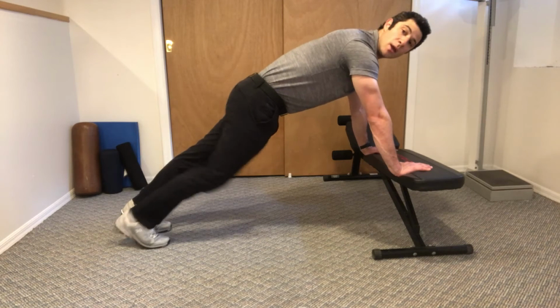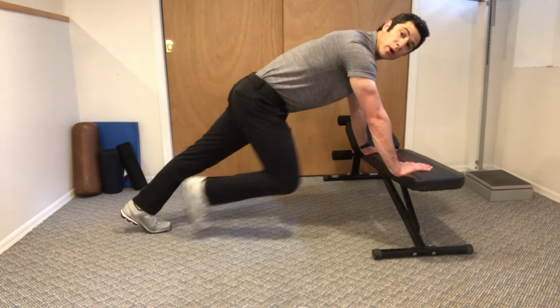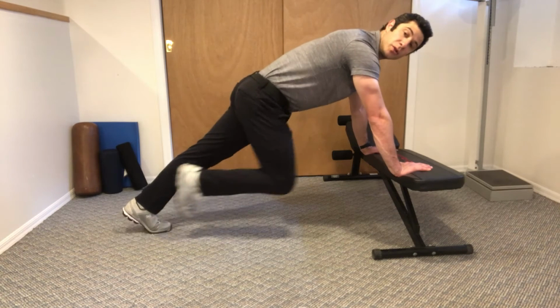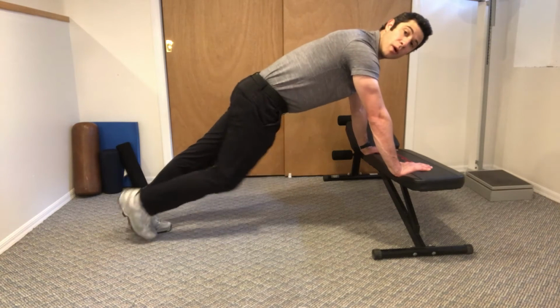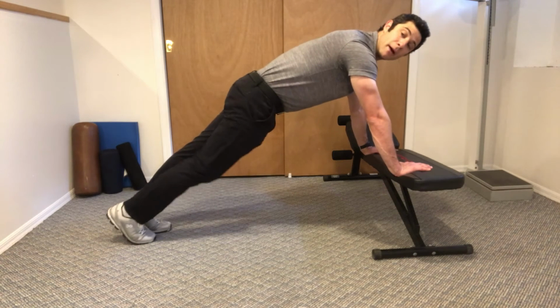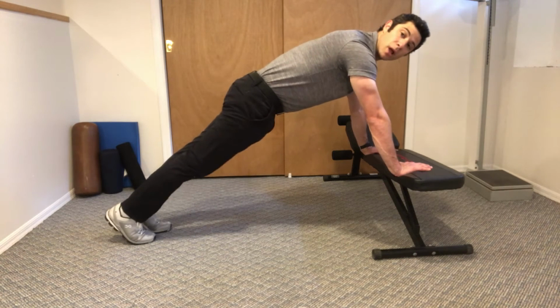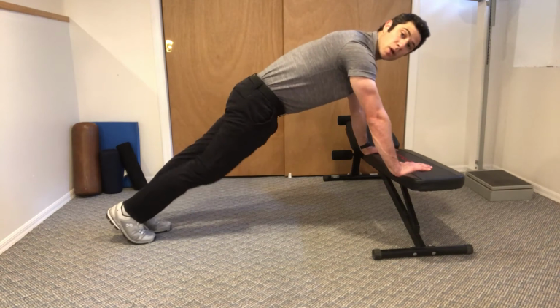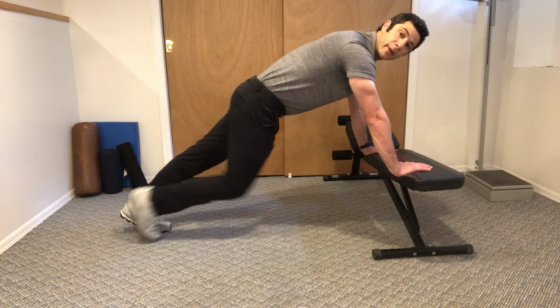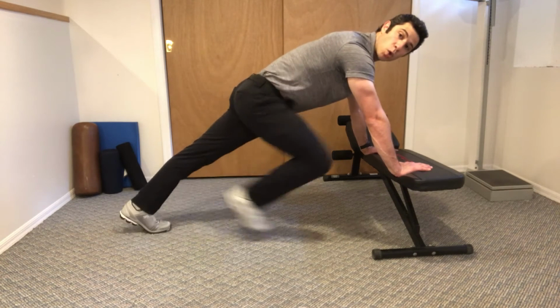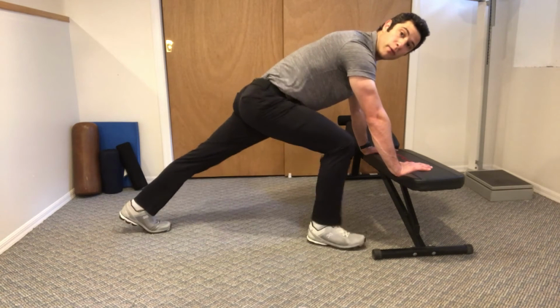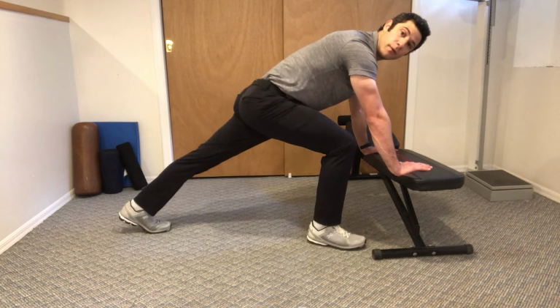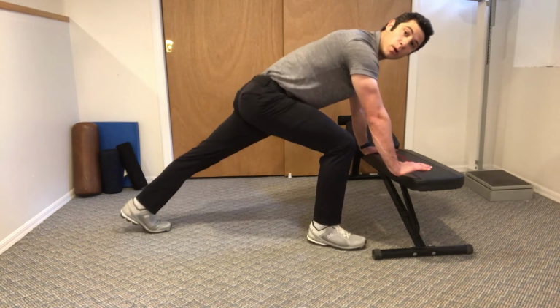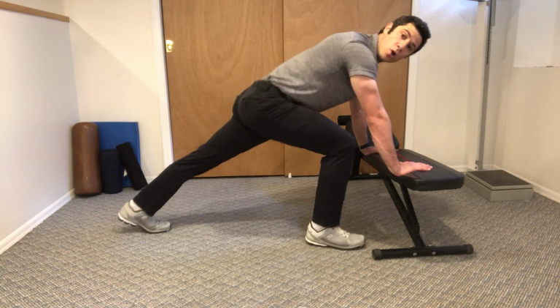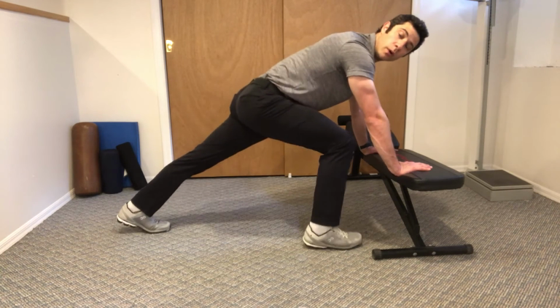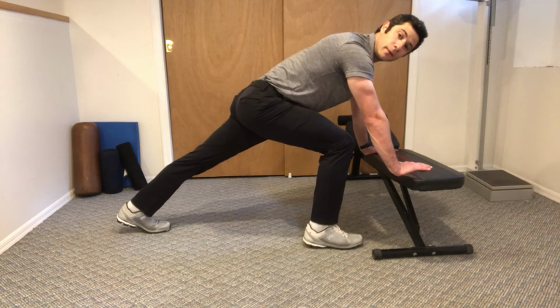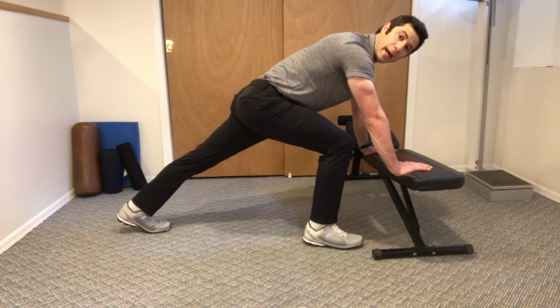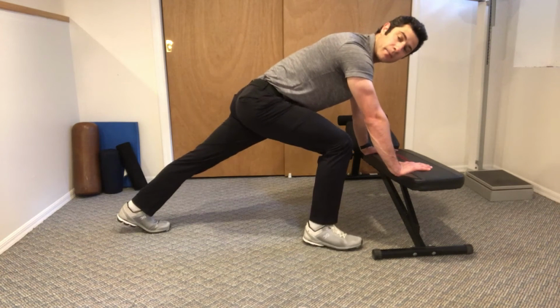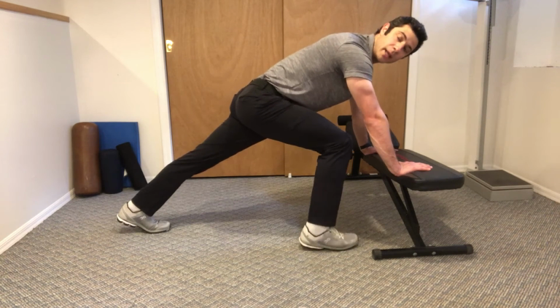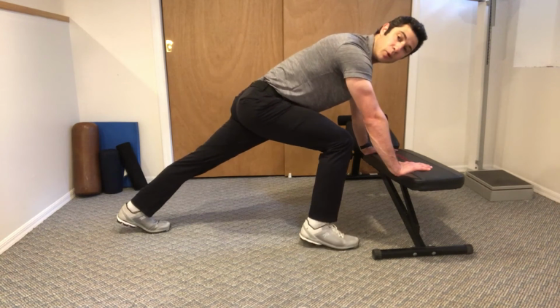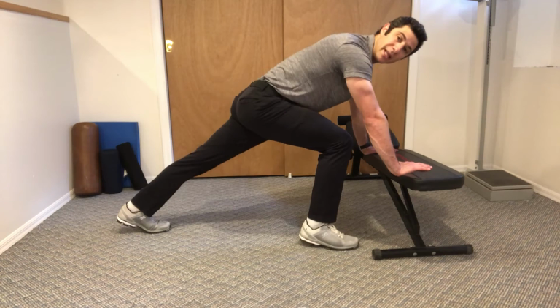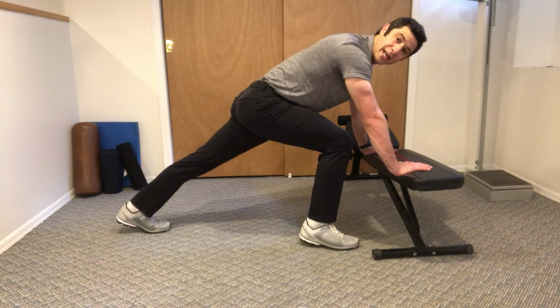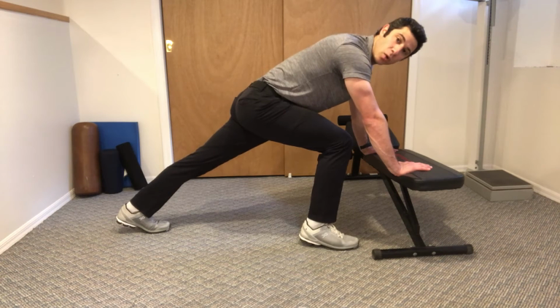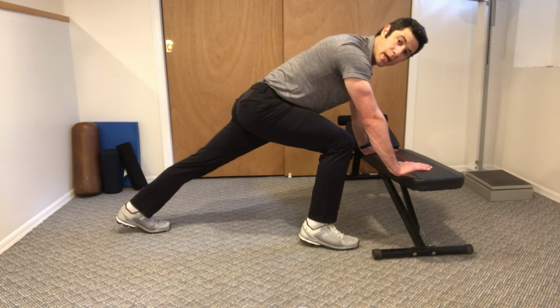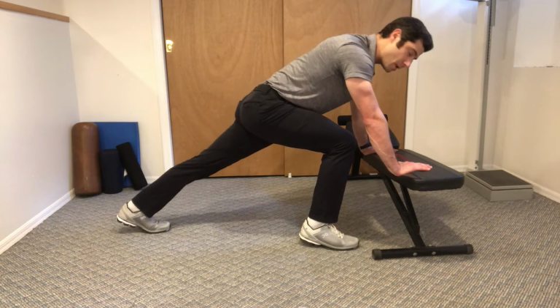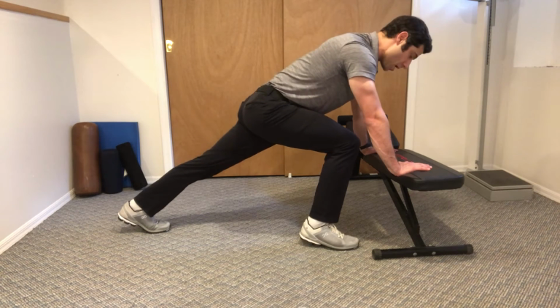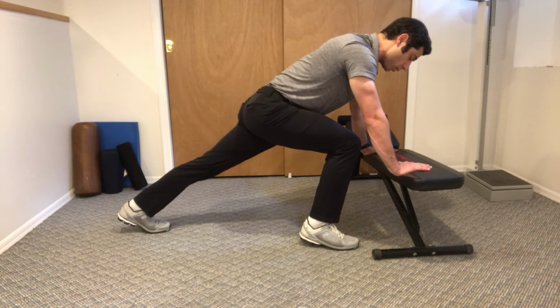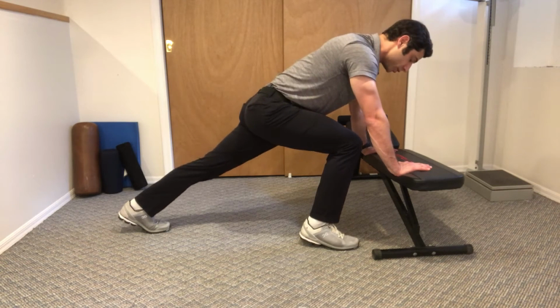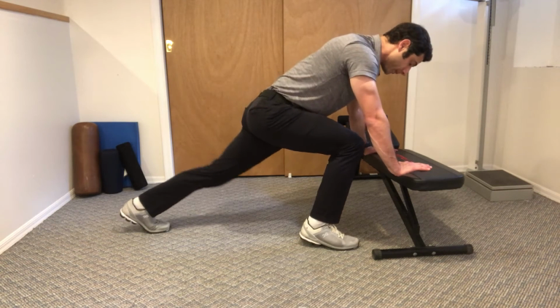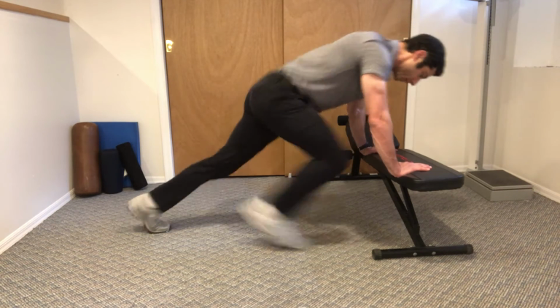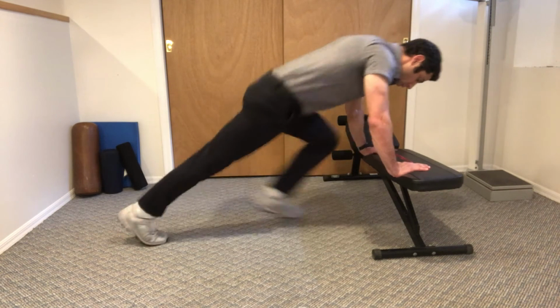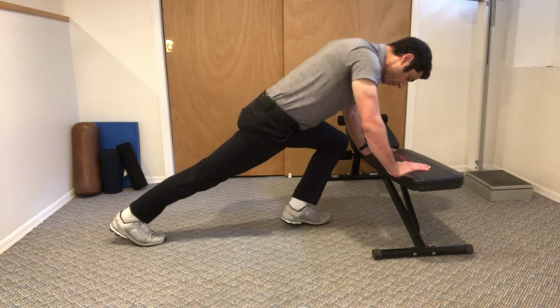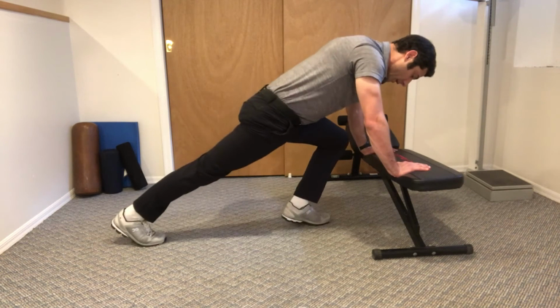We're going to do mountain climbers on a bench. One foot forward, one foot back. Keep your belly tight the whole time and we're going to jump and switch feet.